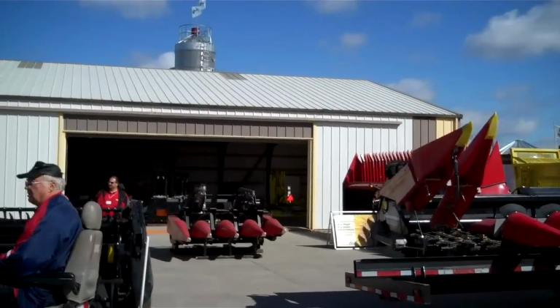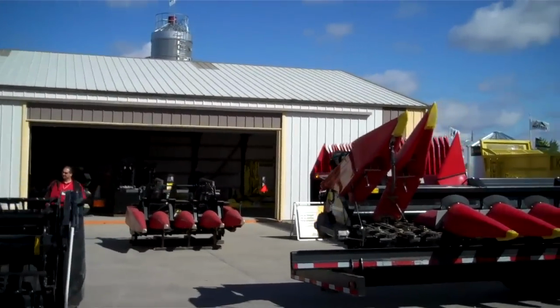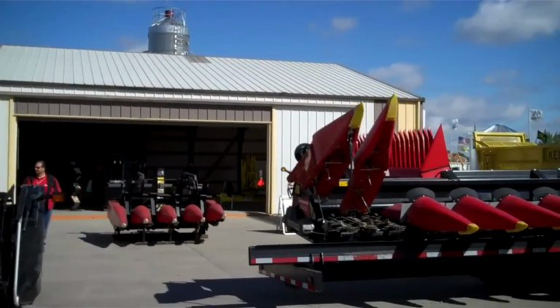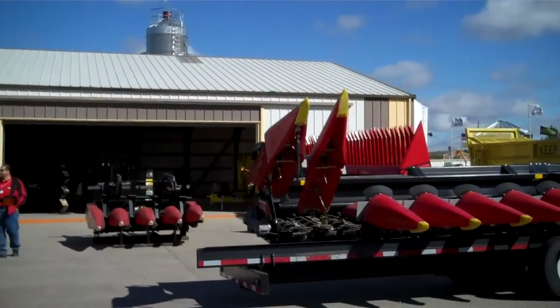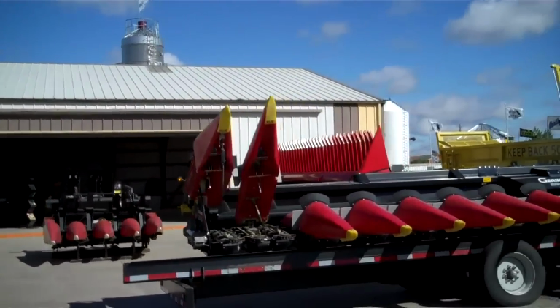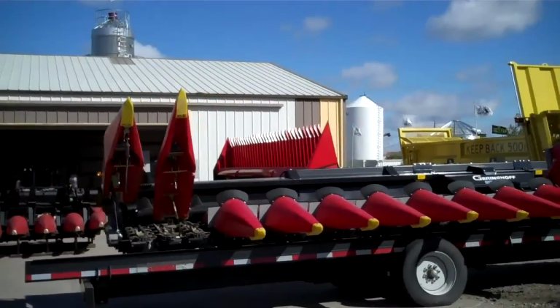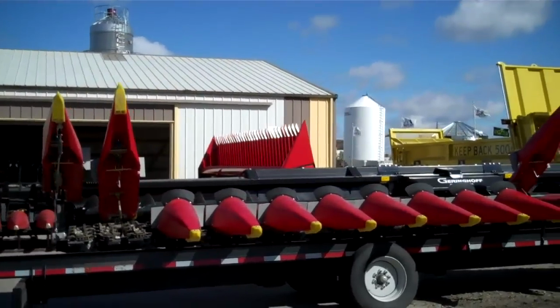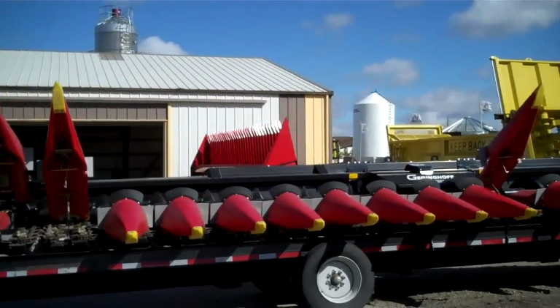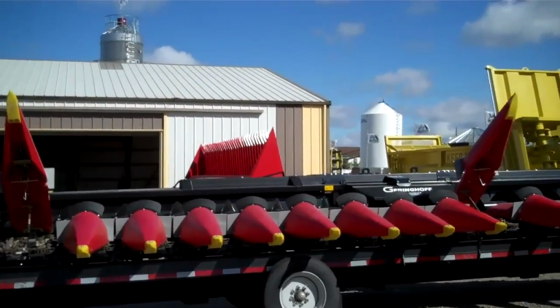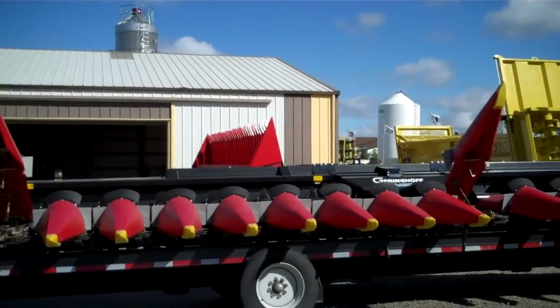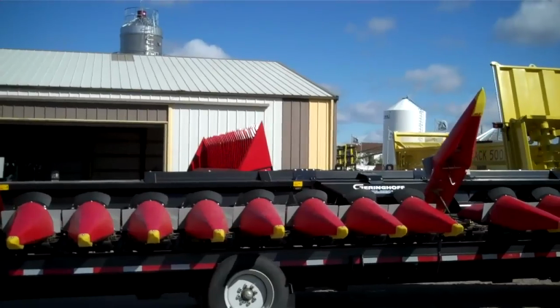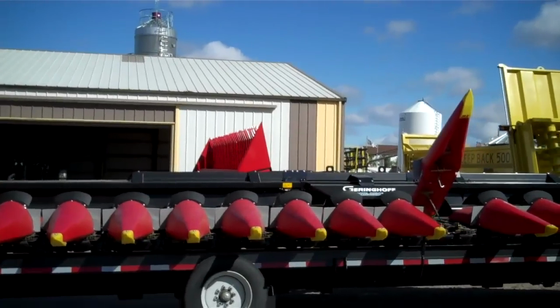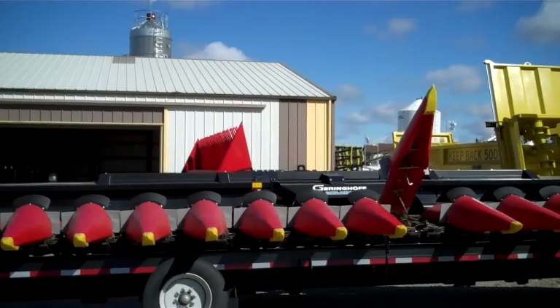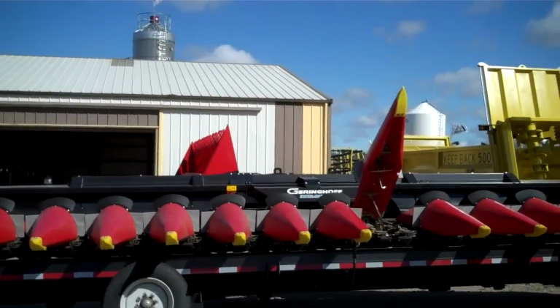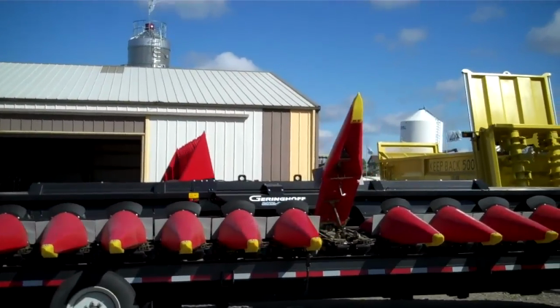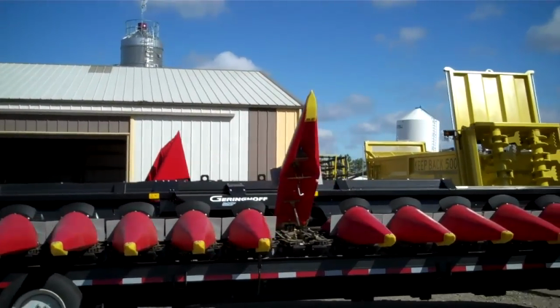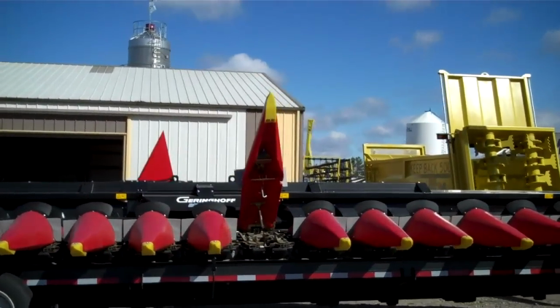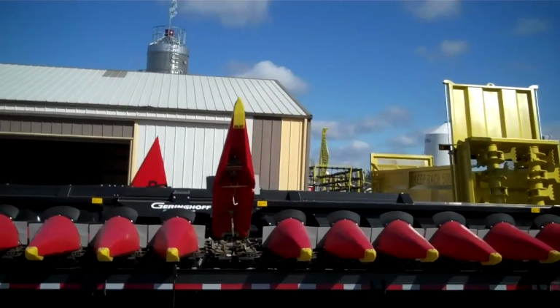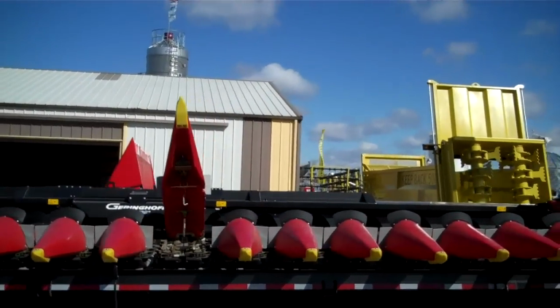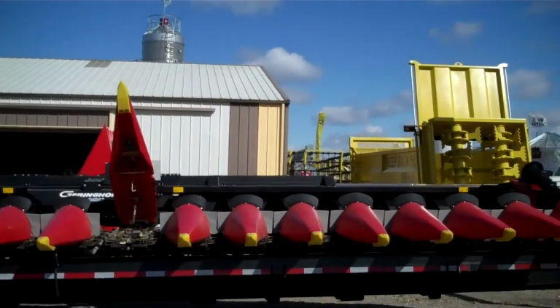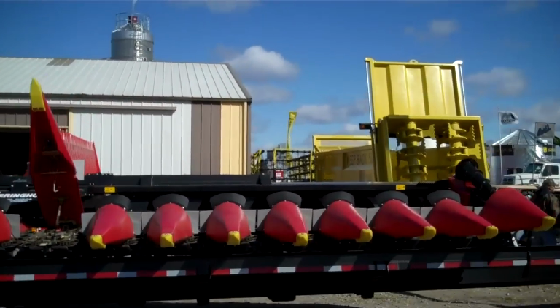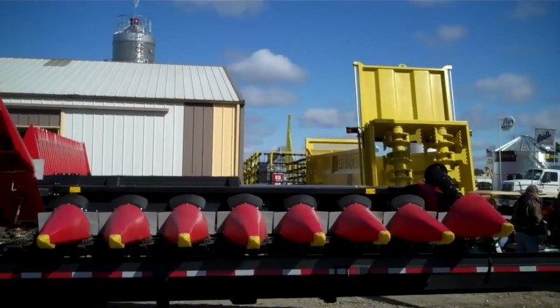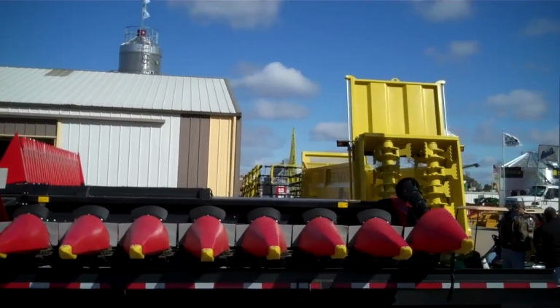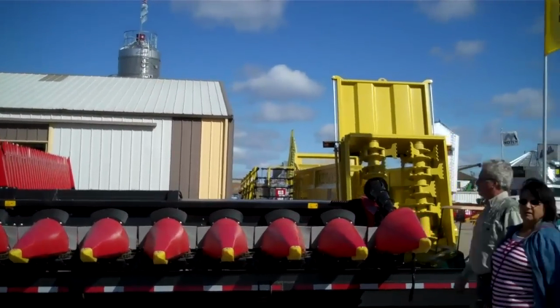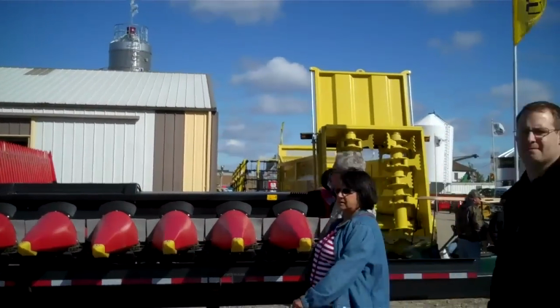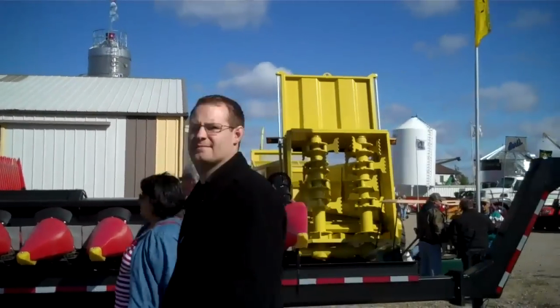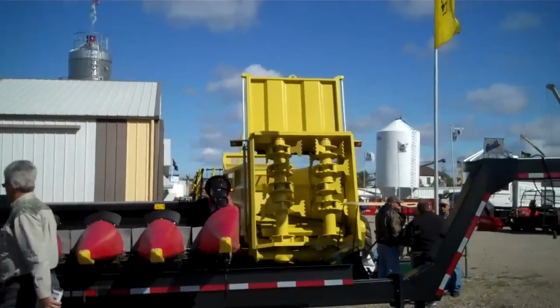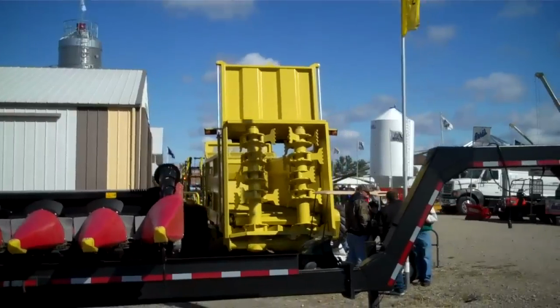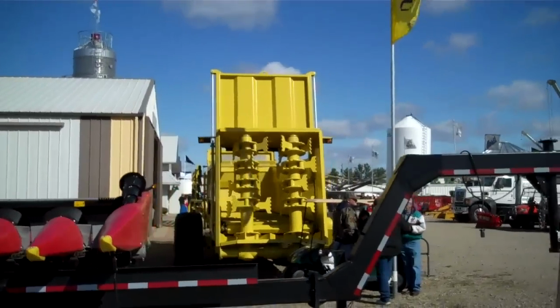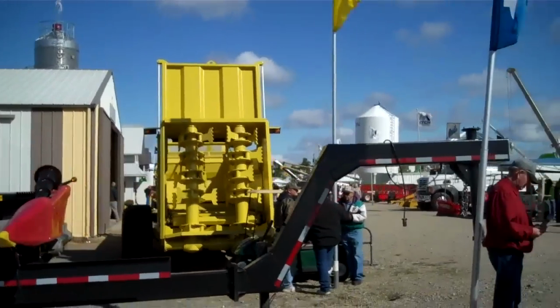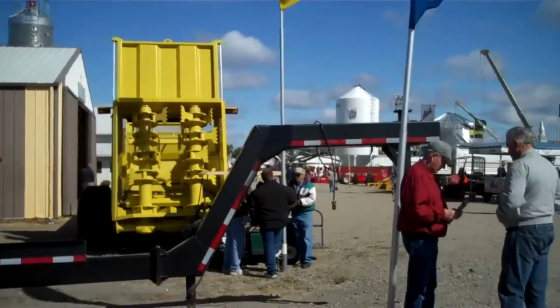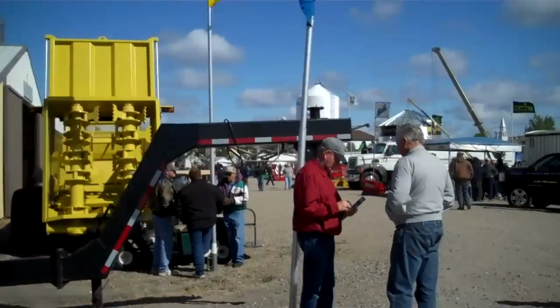Some of the equipment we're looking at now looks like really the cream of the crop — some real high-grade, high-end material as far as ag implements go. It's a fascinating display; it's really quite nothing like it here in the upper Midwest.